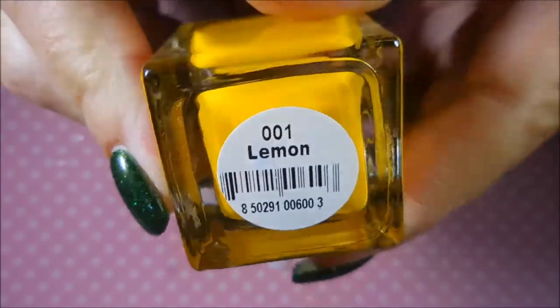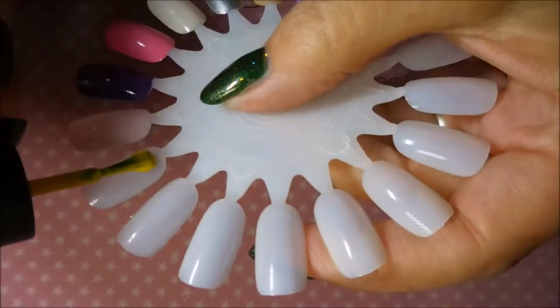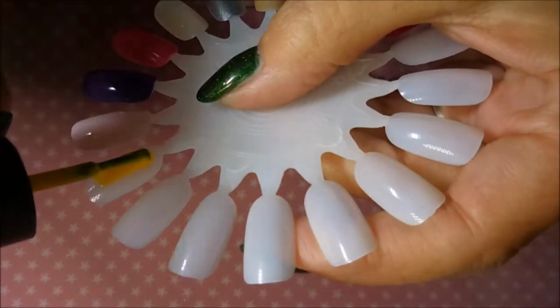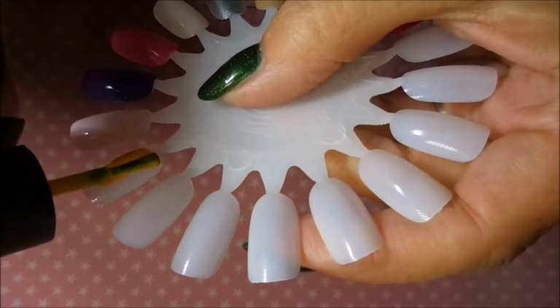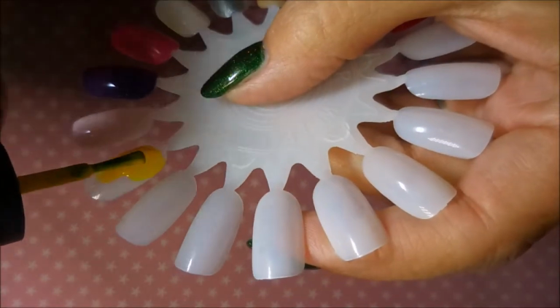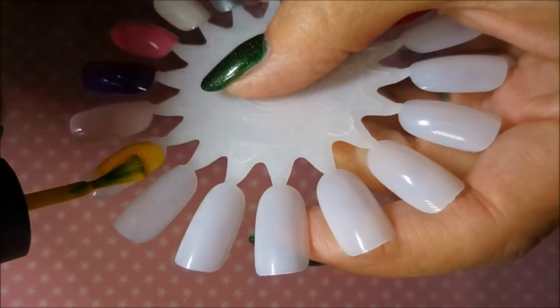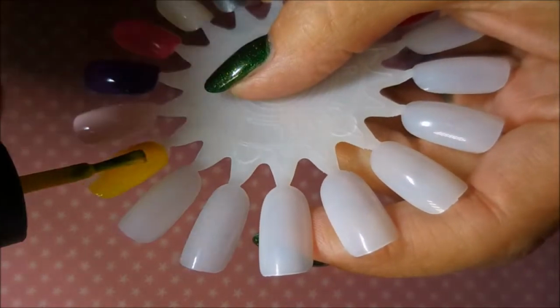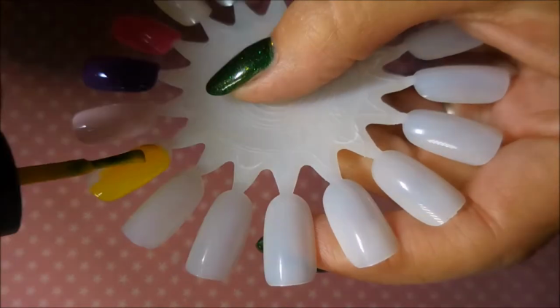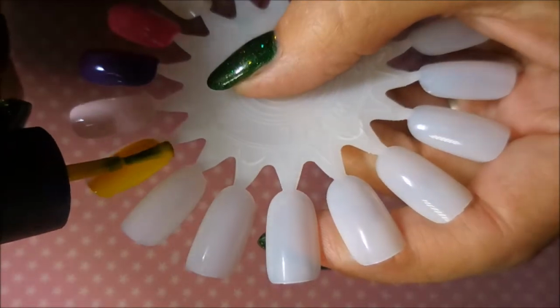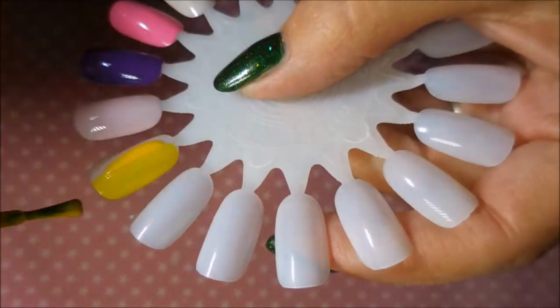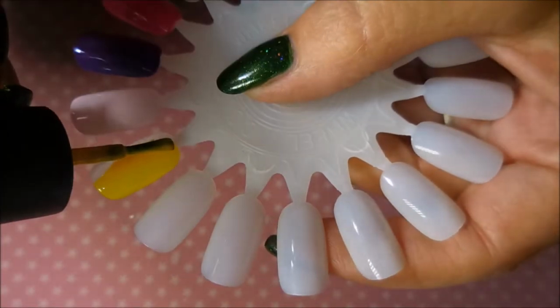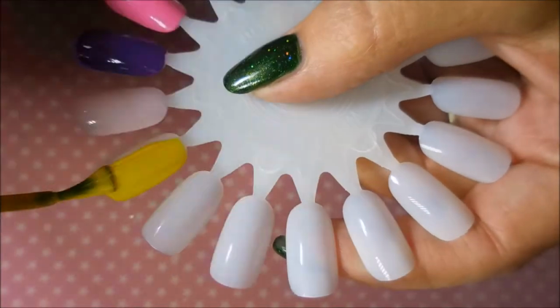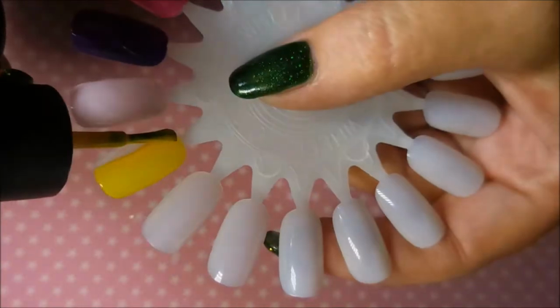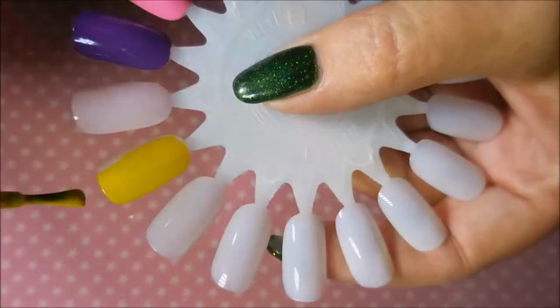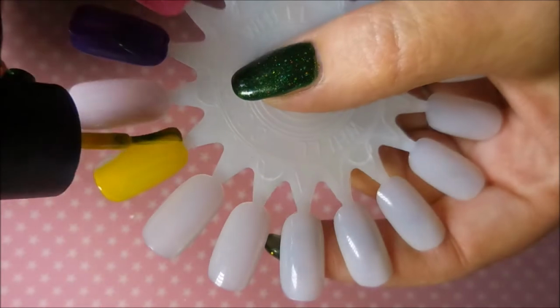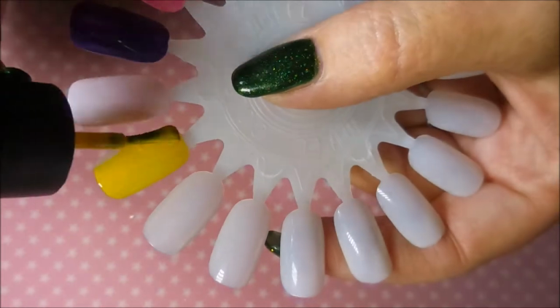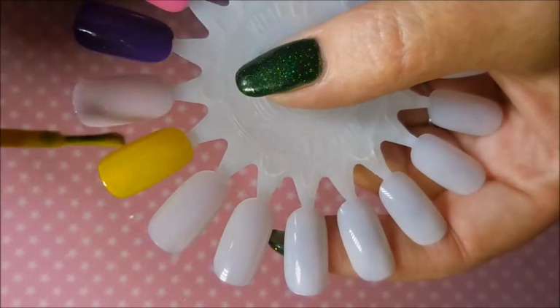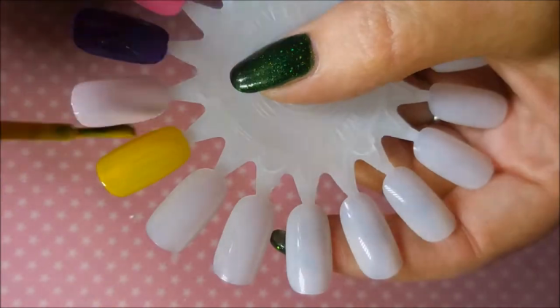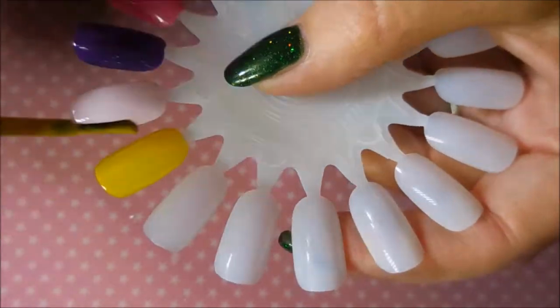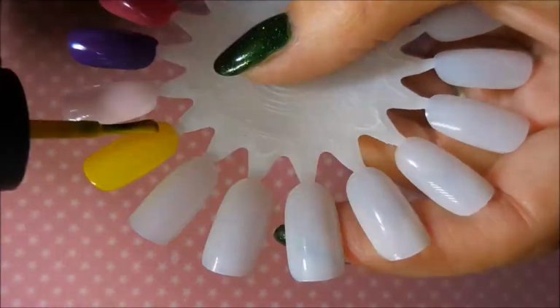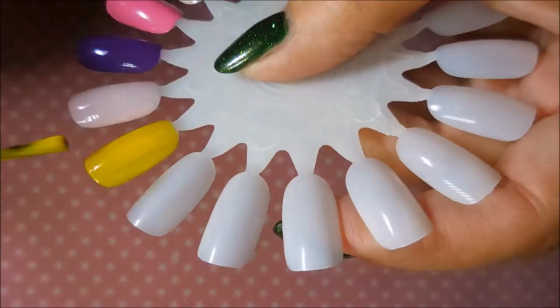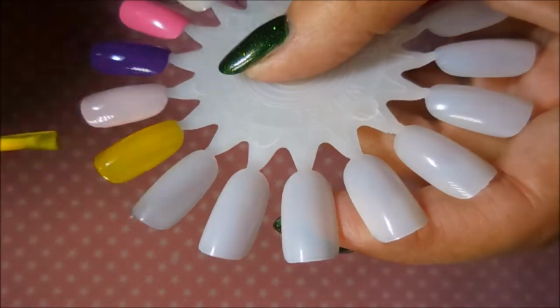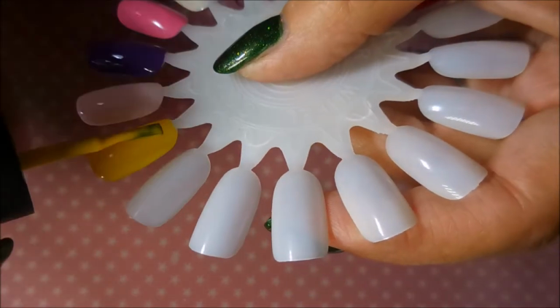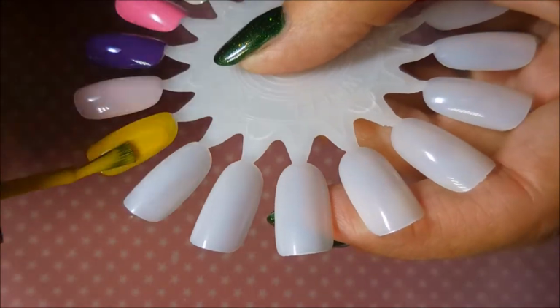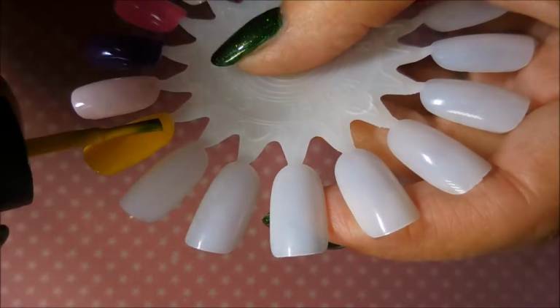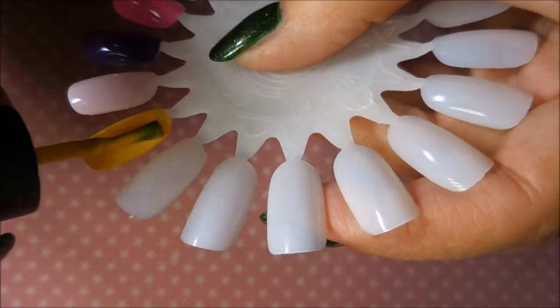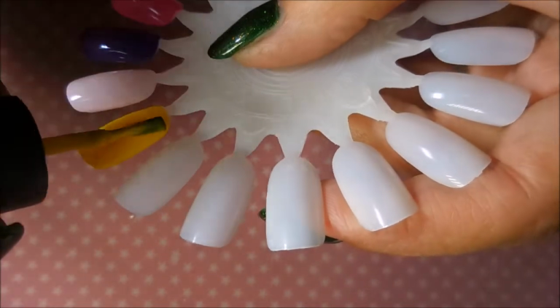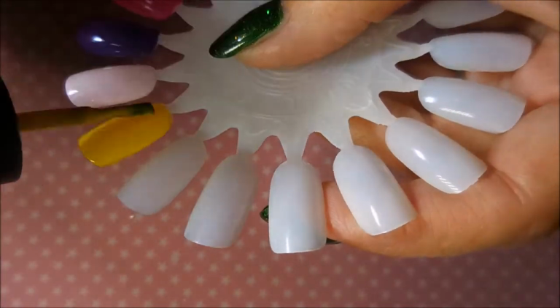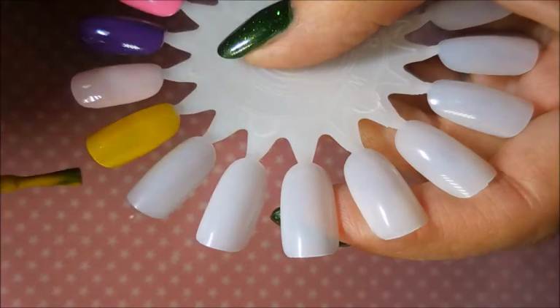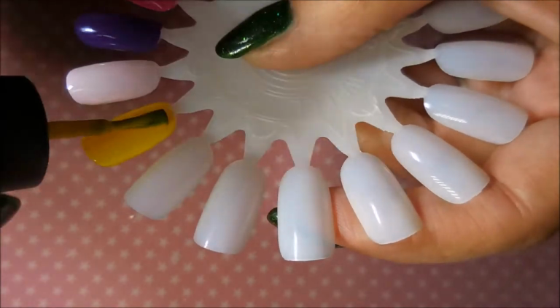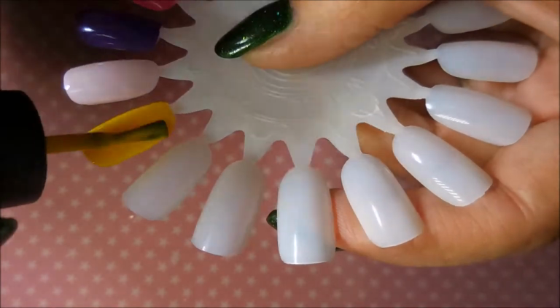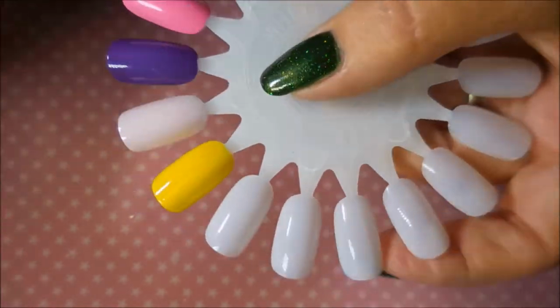Next we have Lemon. And for a yellow polish, this is a pretty amazing yellow. It goes on really smooth and like I said it levels out really nice. And this one also was a two-coater.